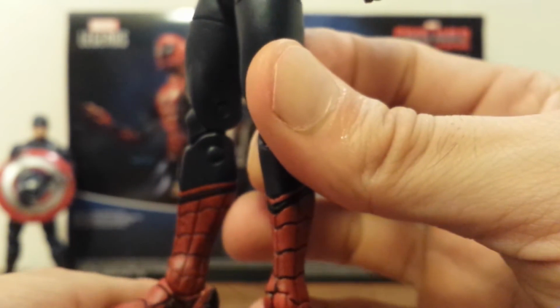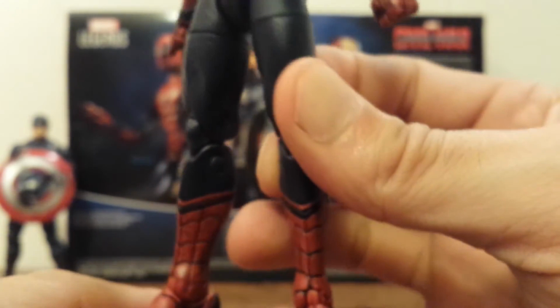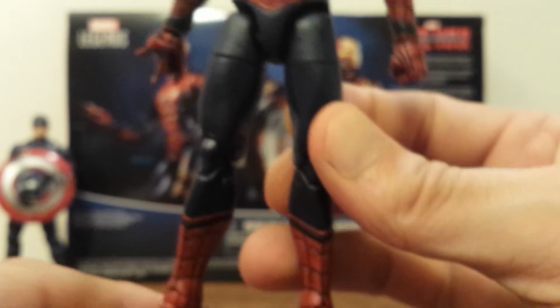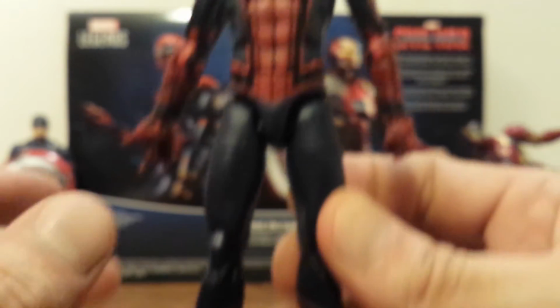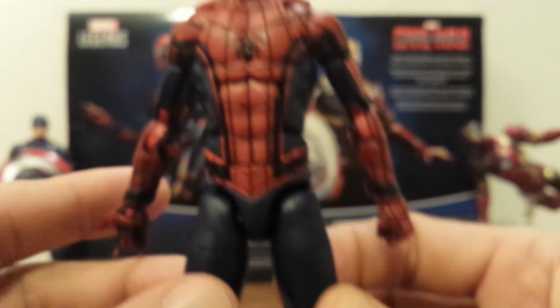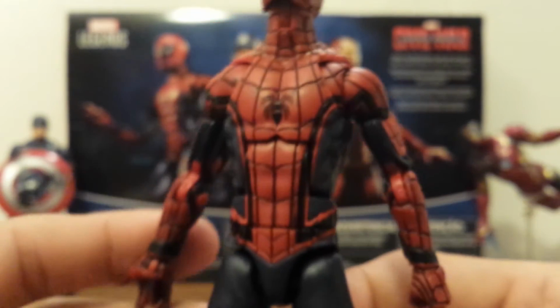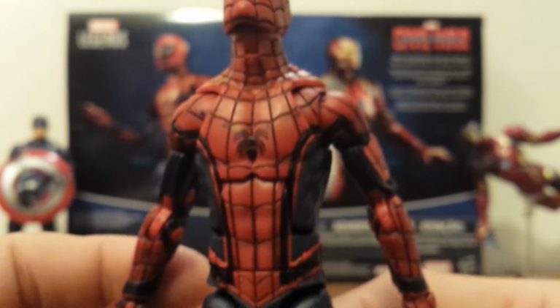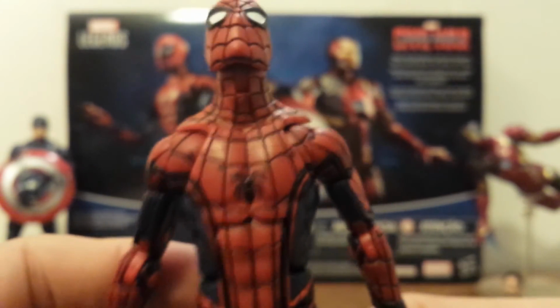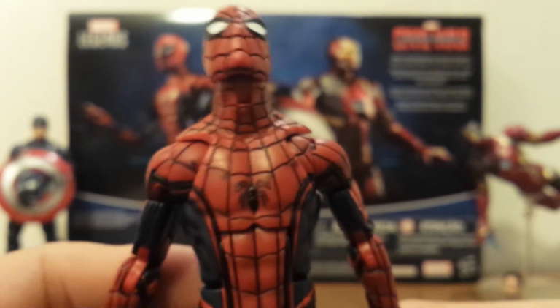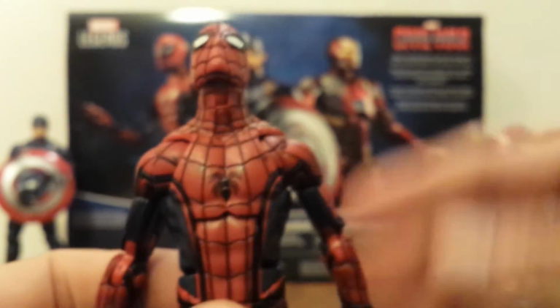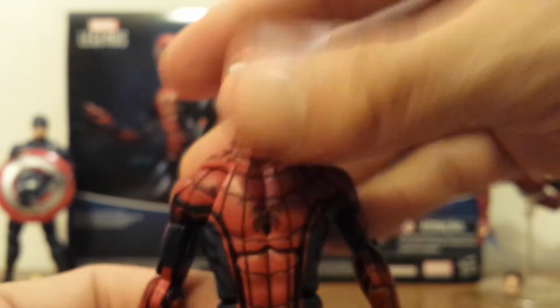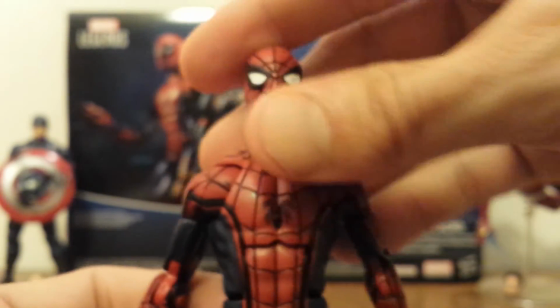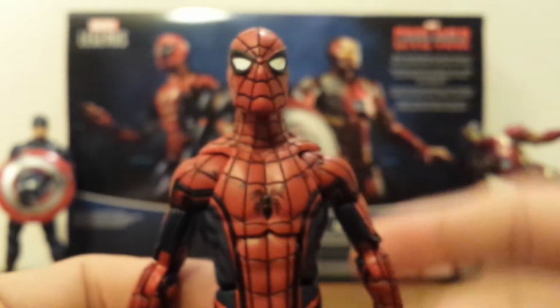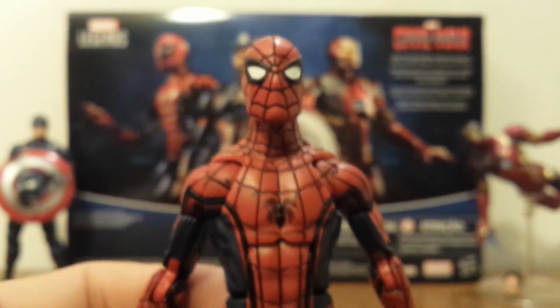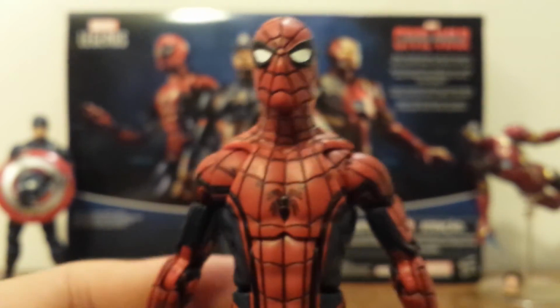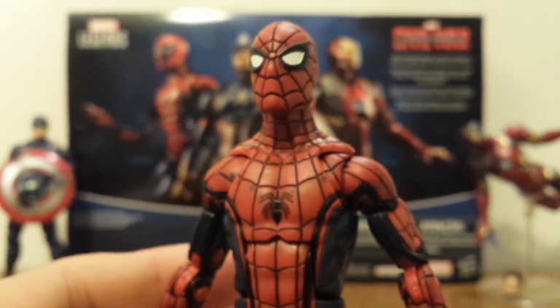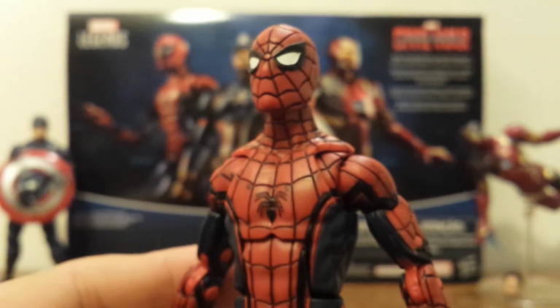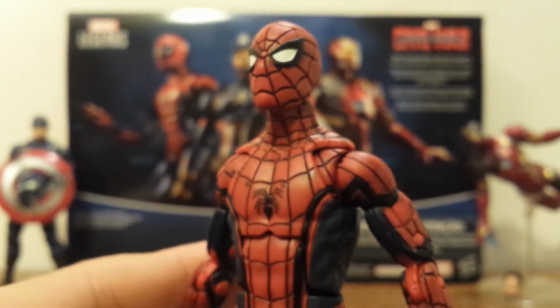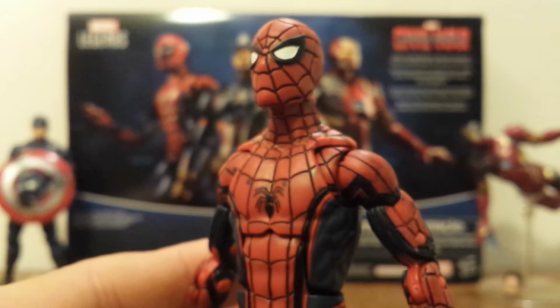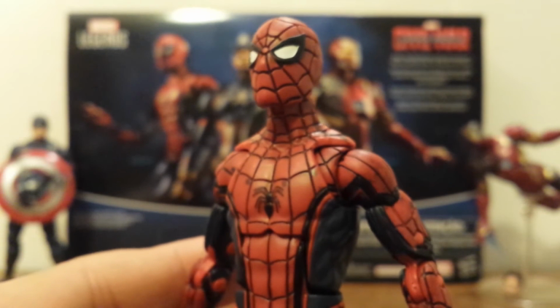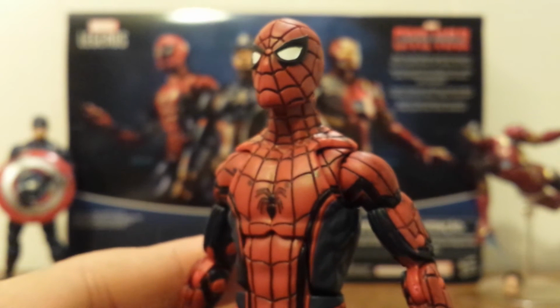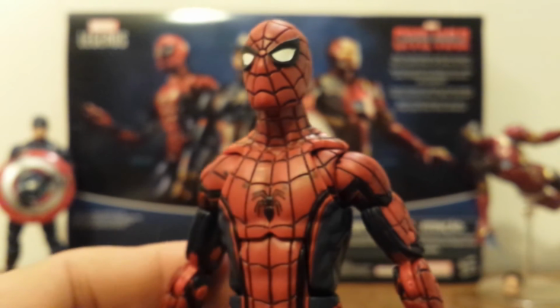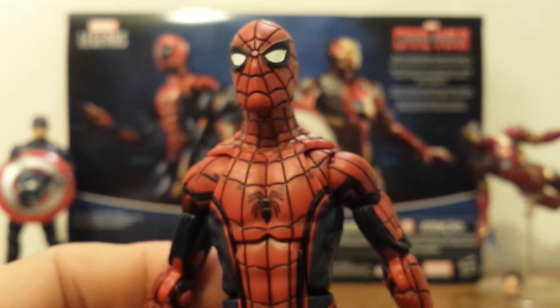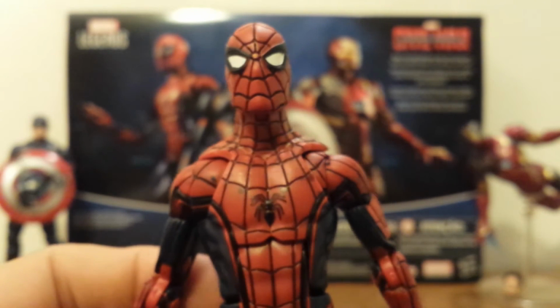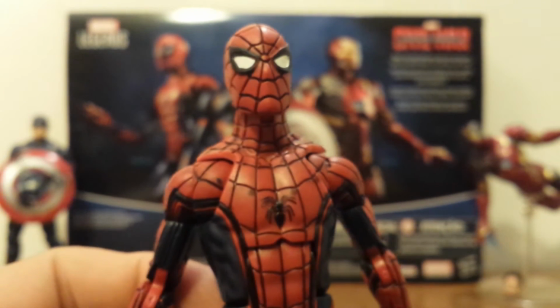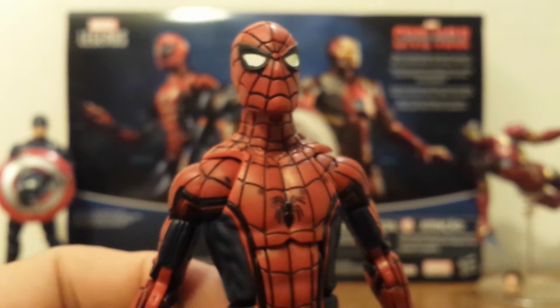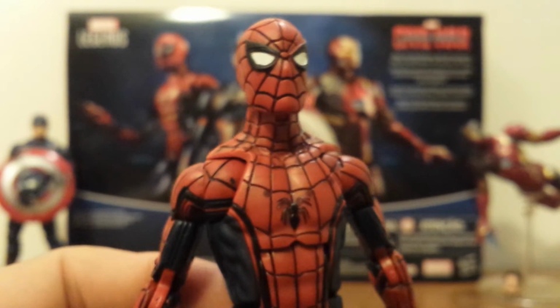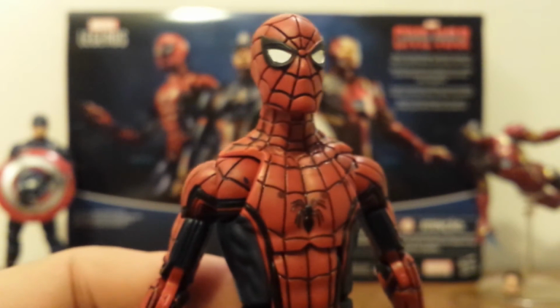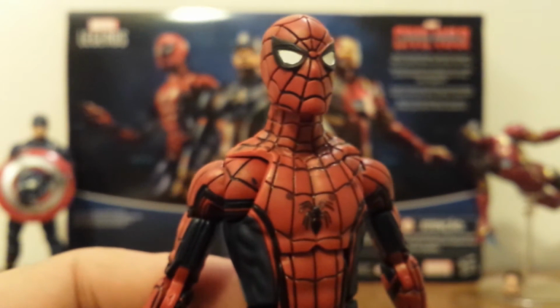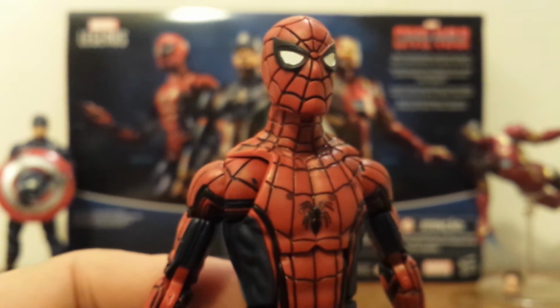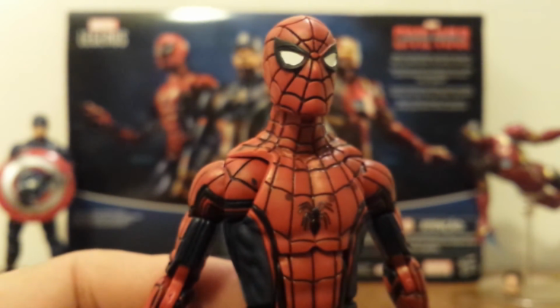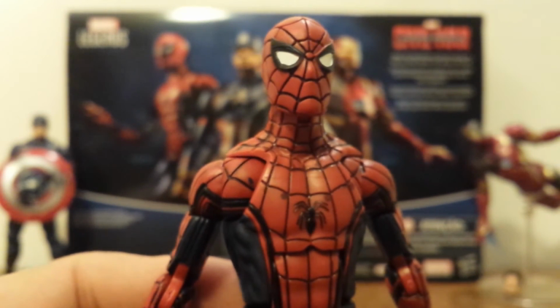So overall, great sculpt, but sloppy painting with the way that they colored those lines. Just really wish they would have gotten that right.